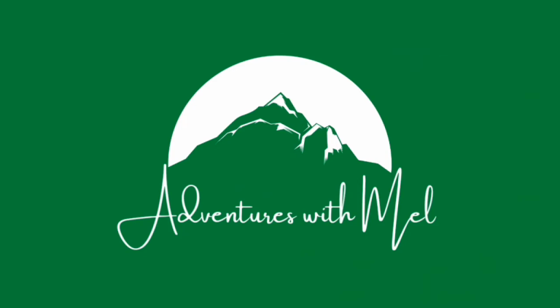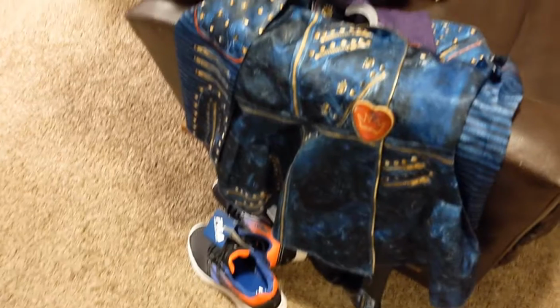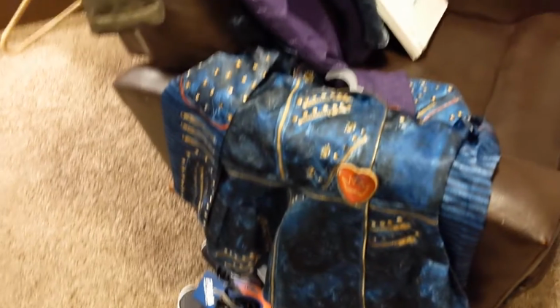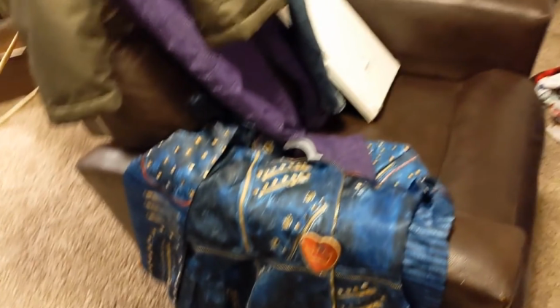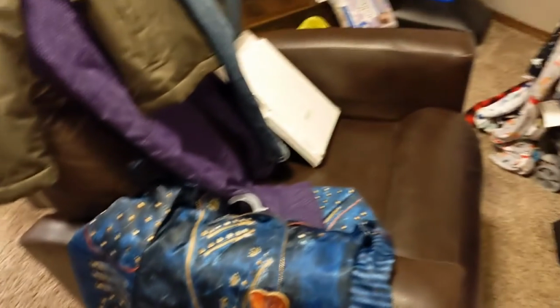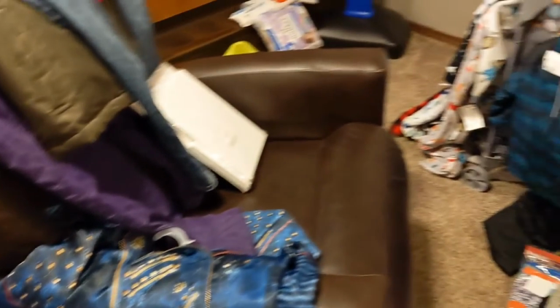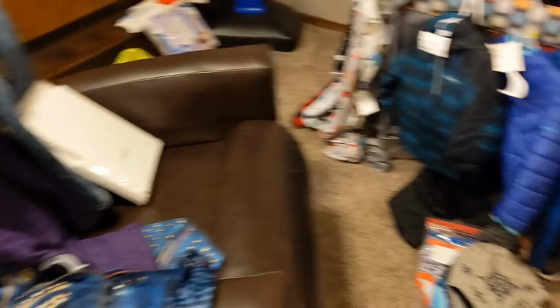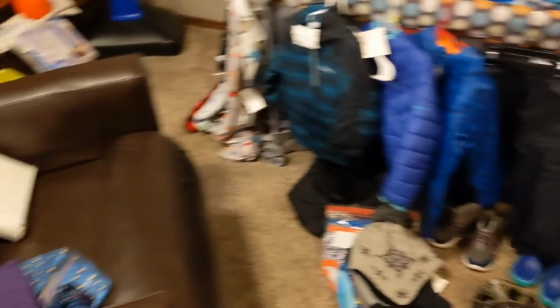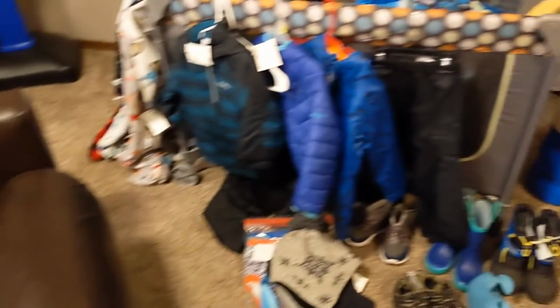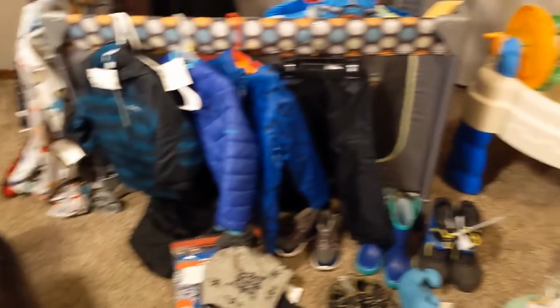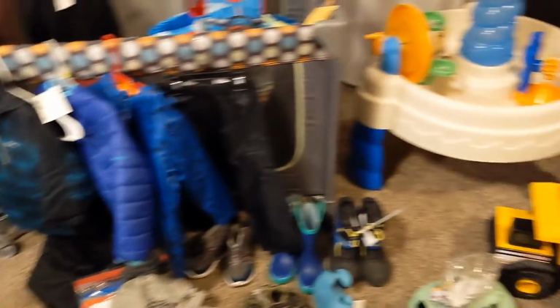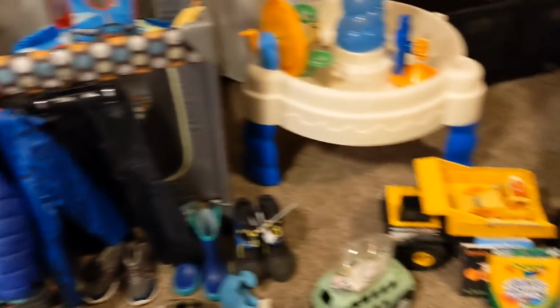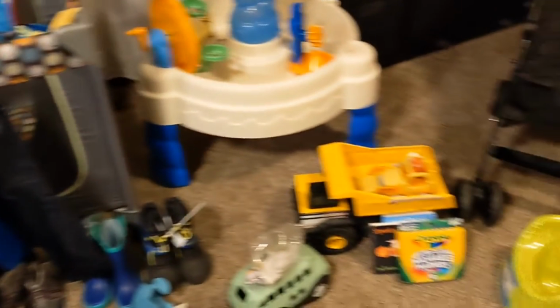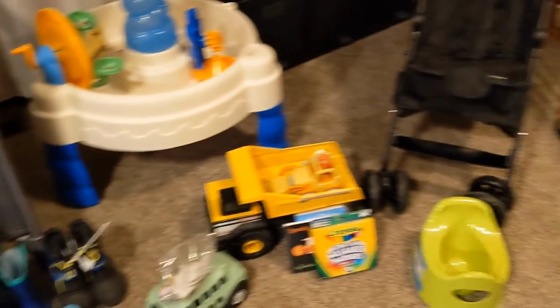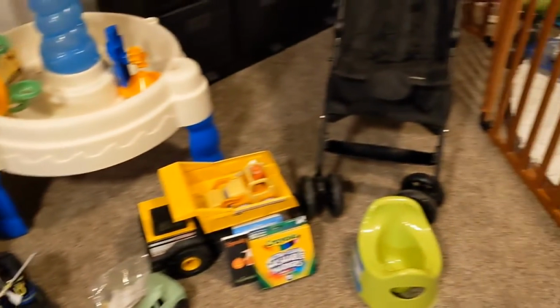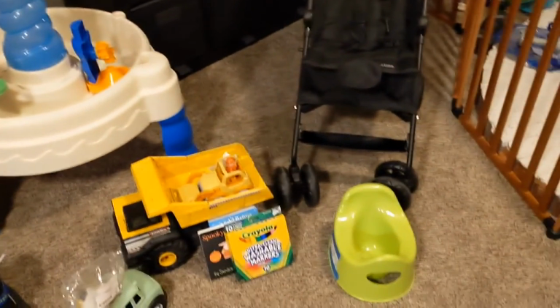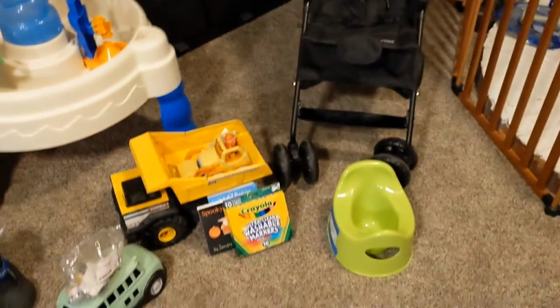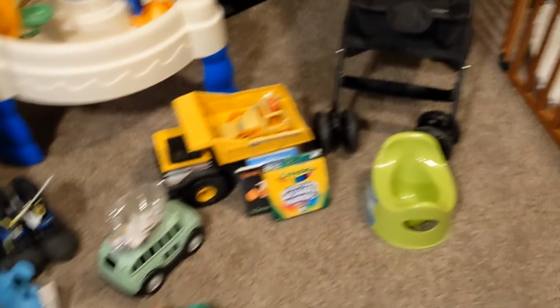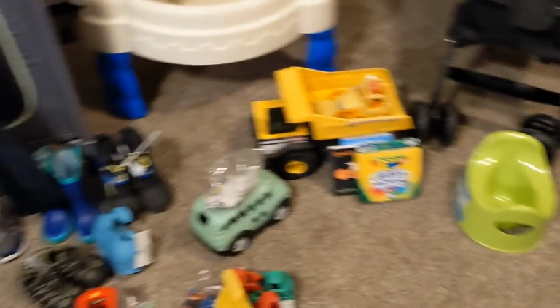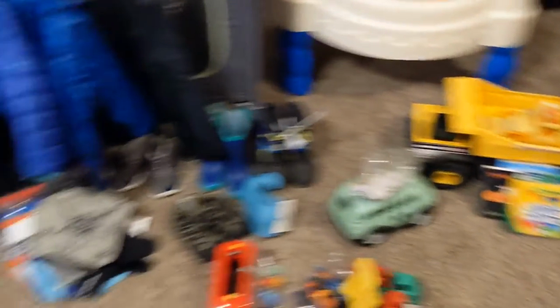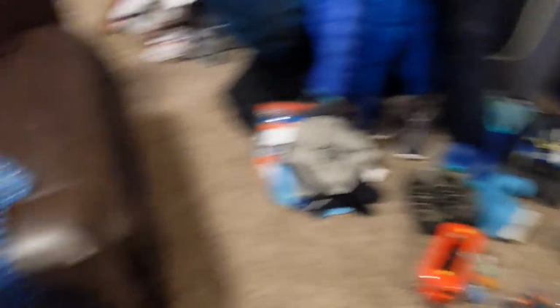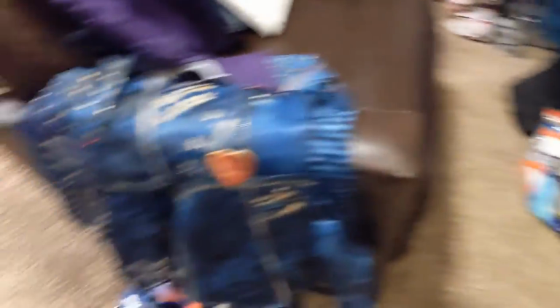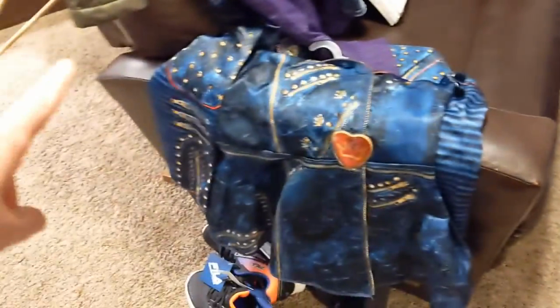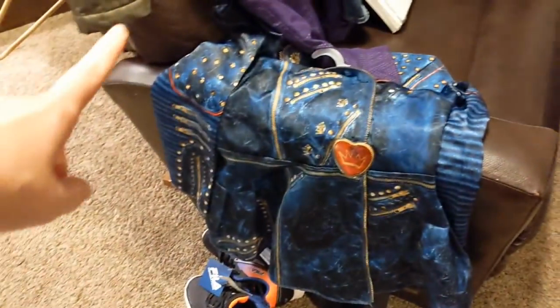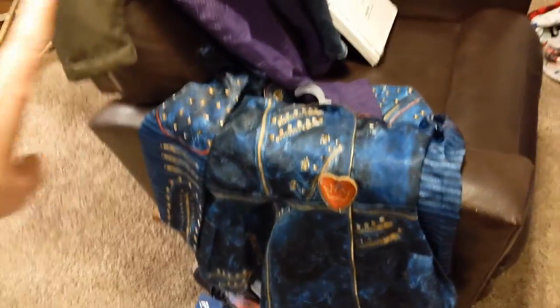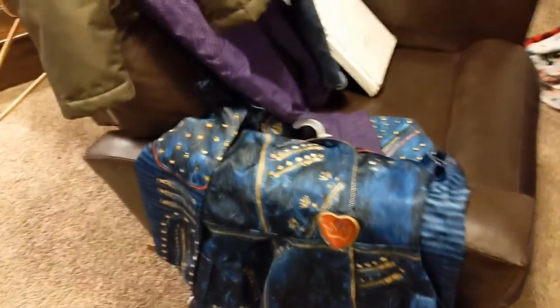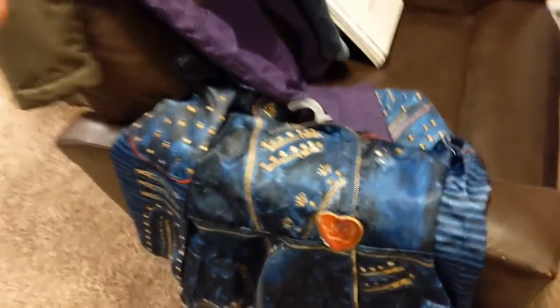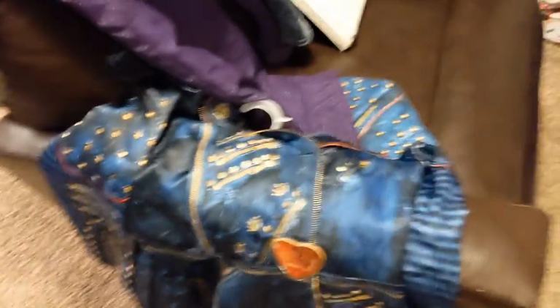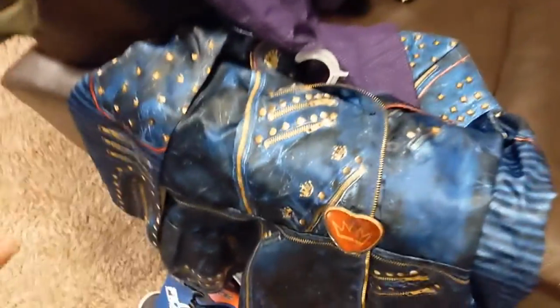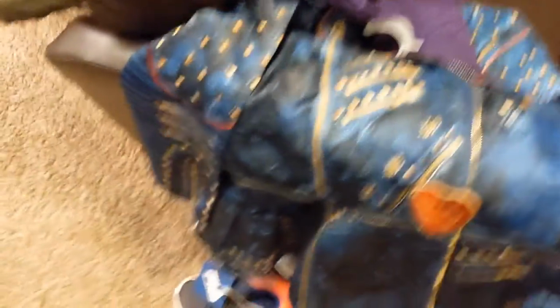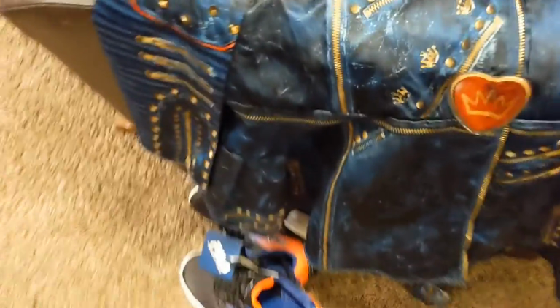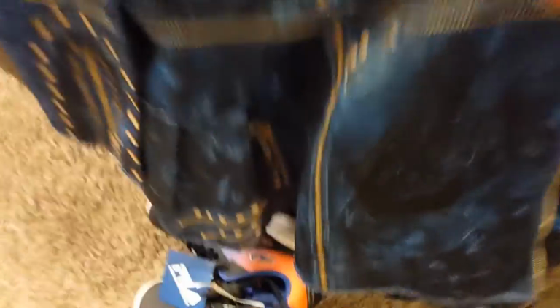Here's a preview of my haul and we're gonna start over here on this side. This is my daughter's stuff that I got her.